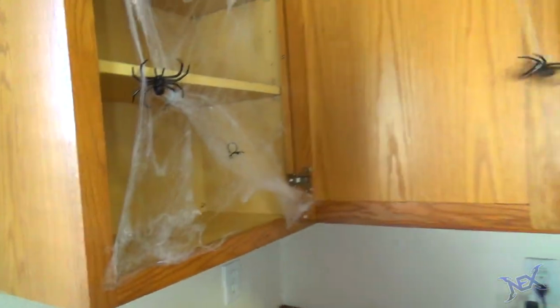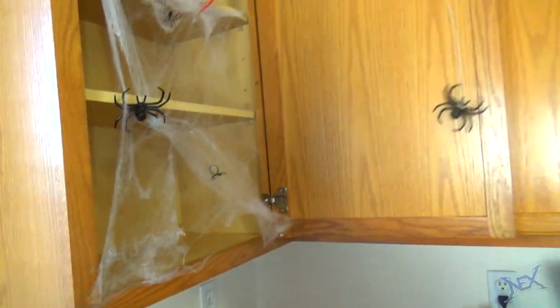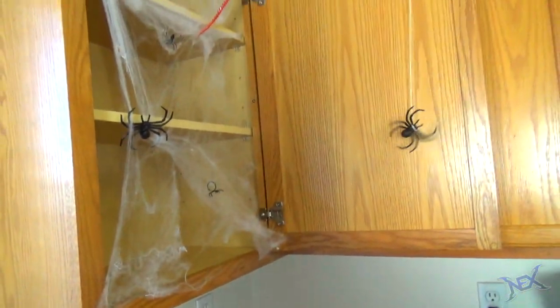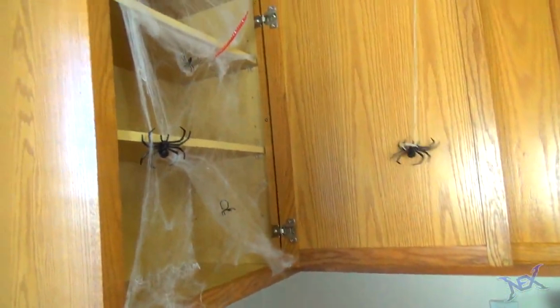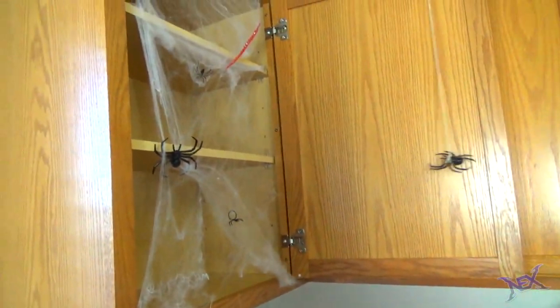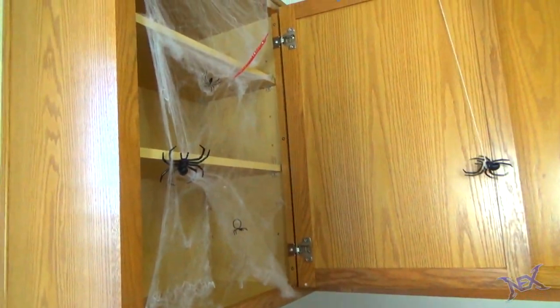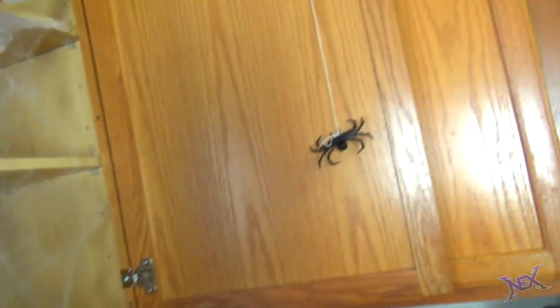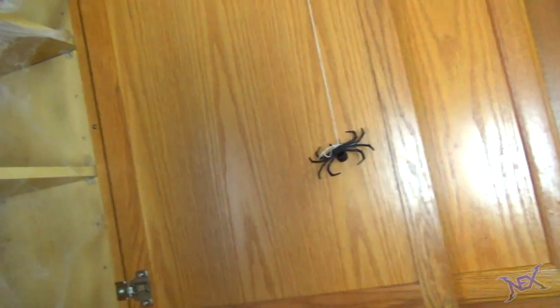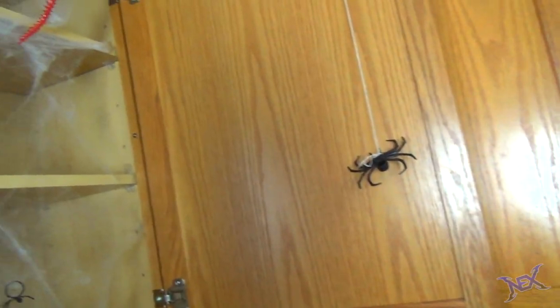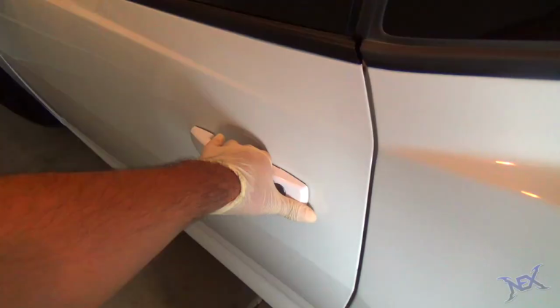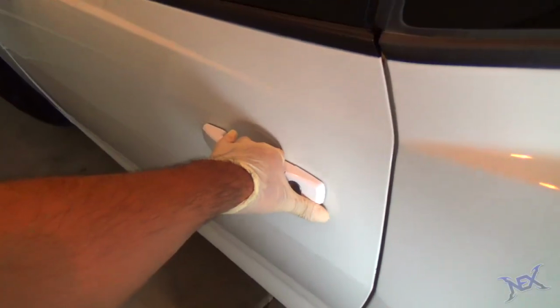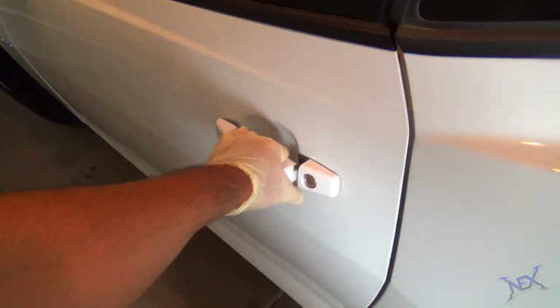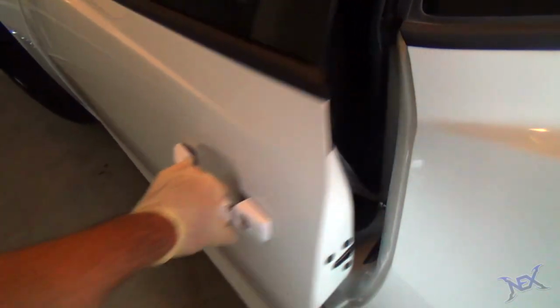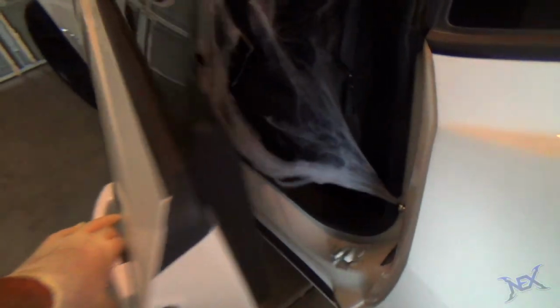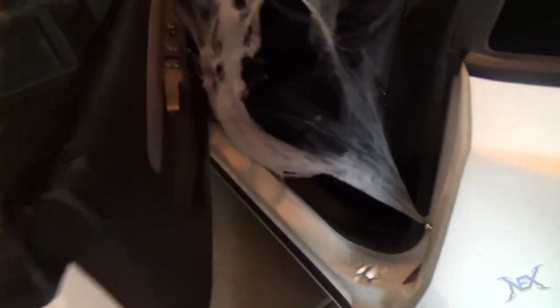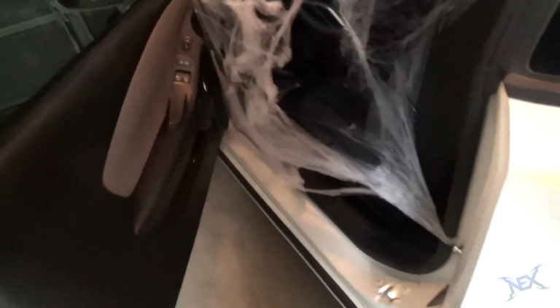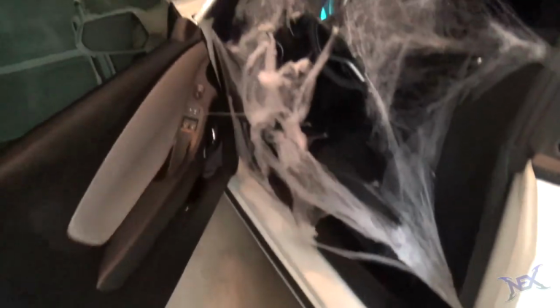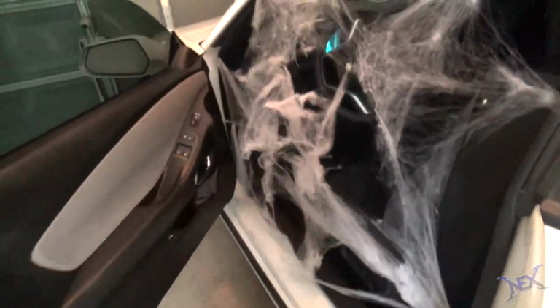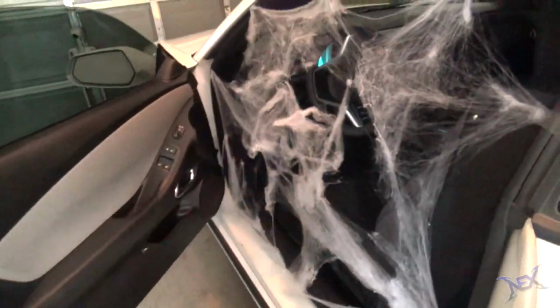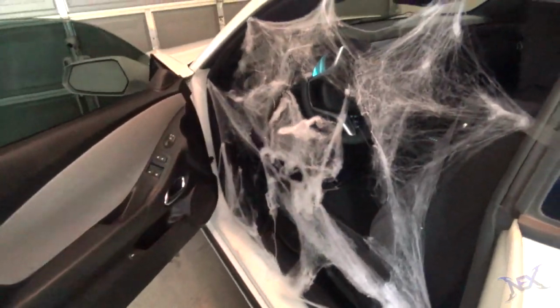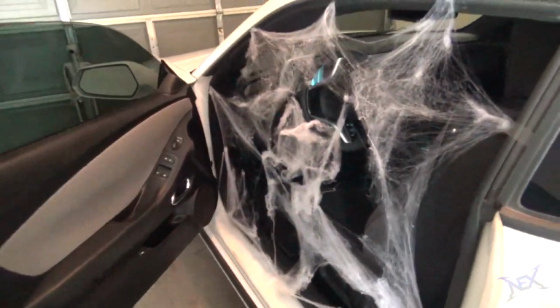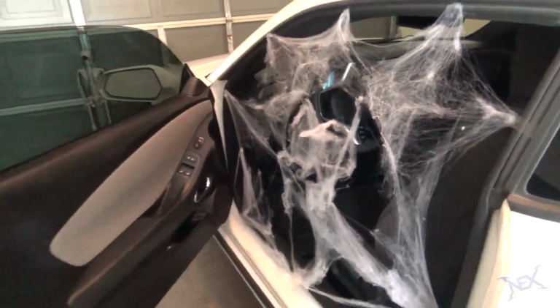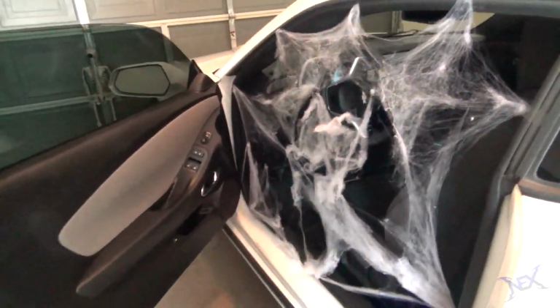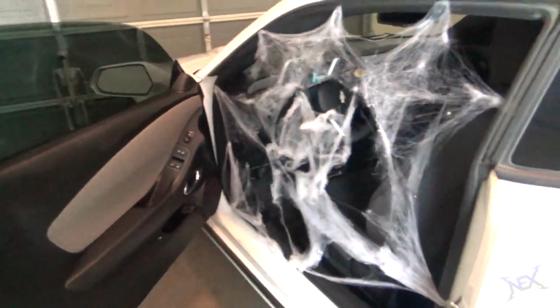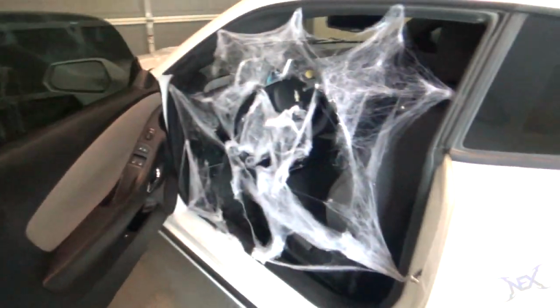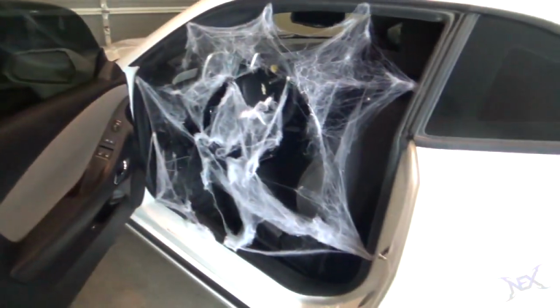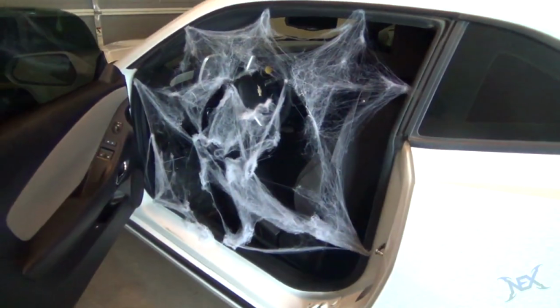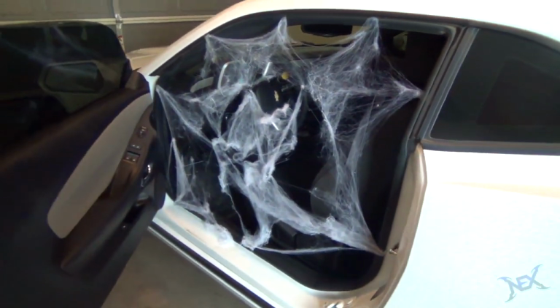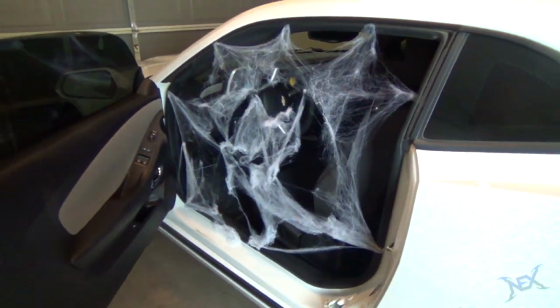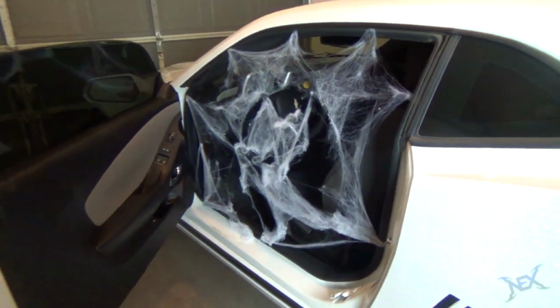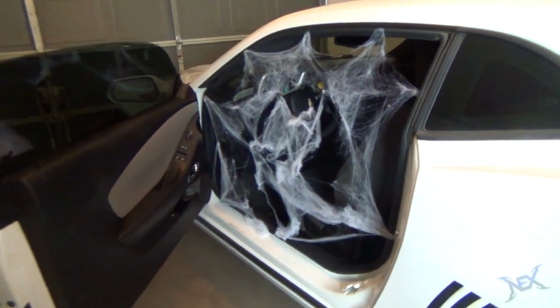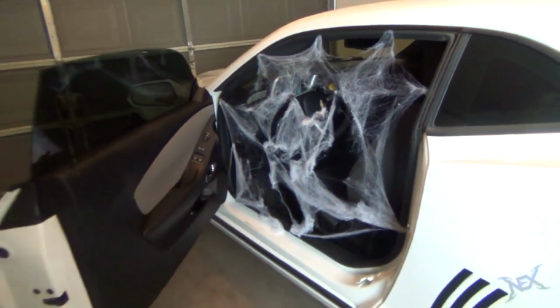Here's another good example of where you can do this: the inside of a car. This might actually frustrate them as they have to remove the web in order to get in.